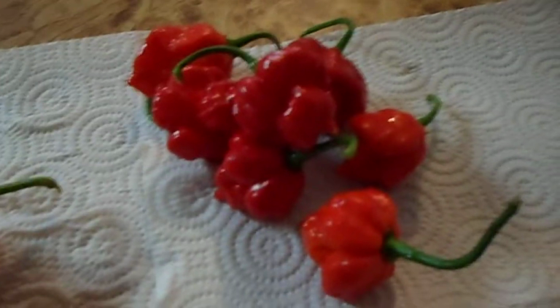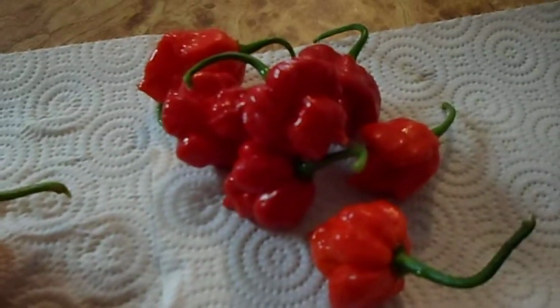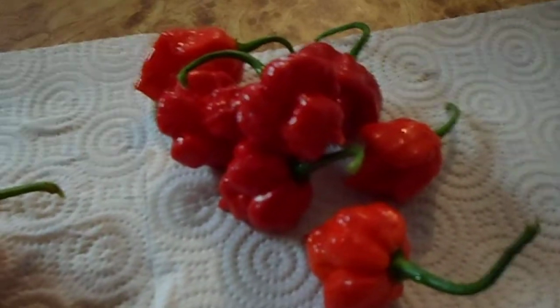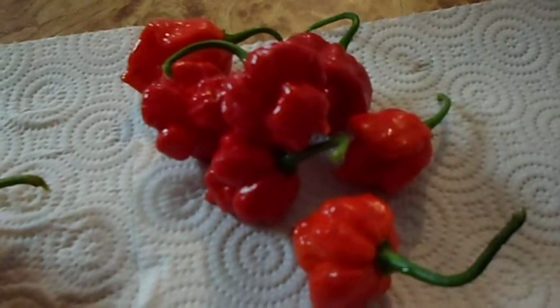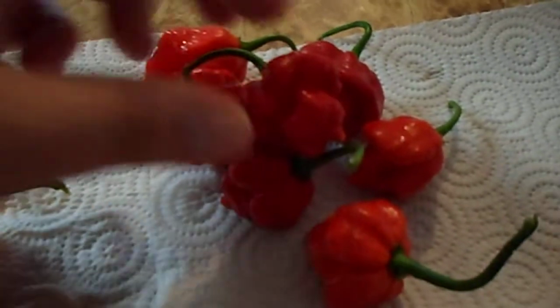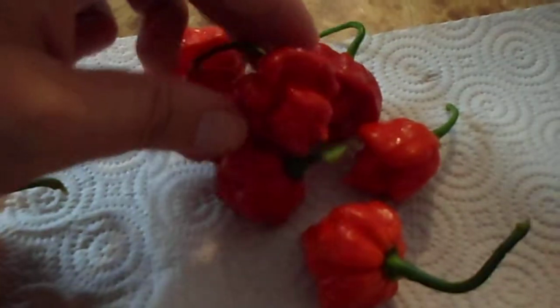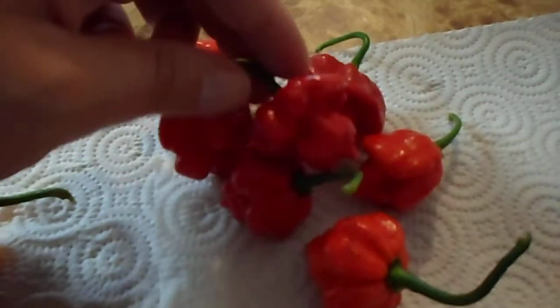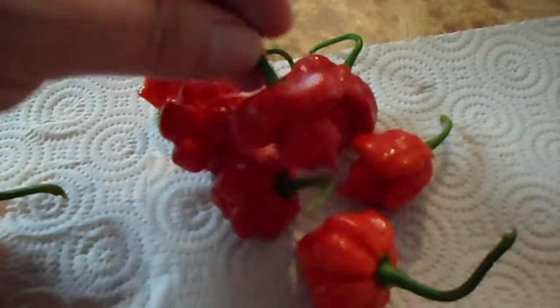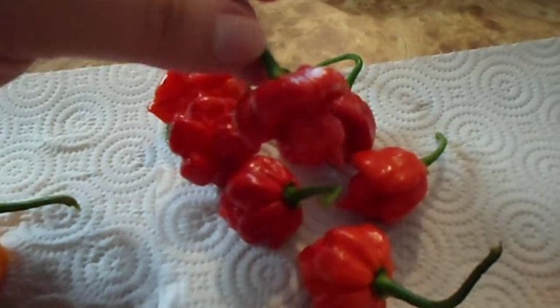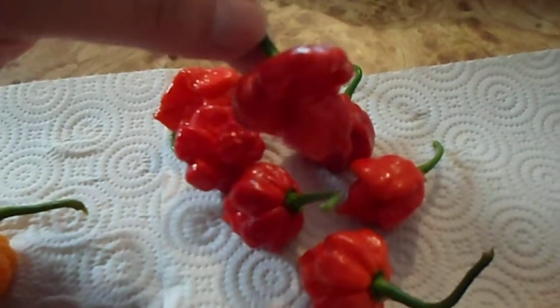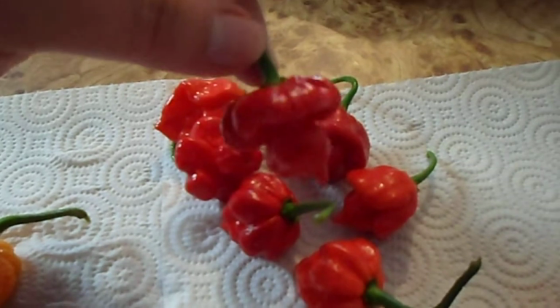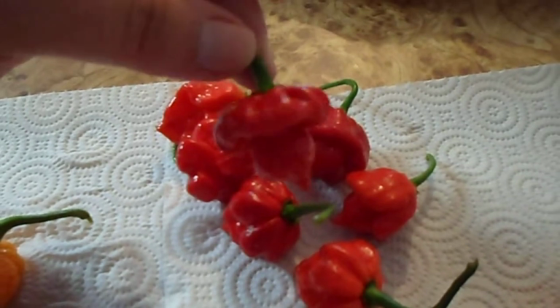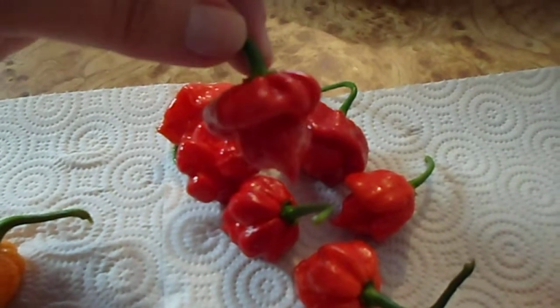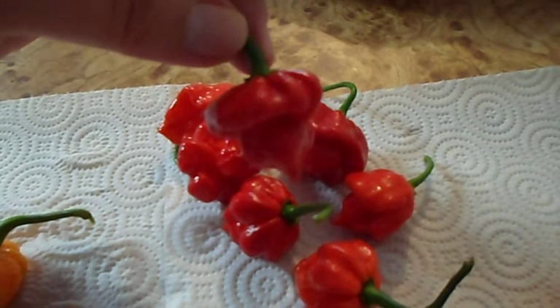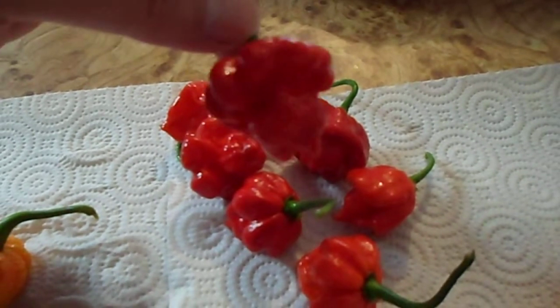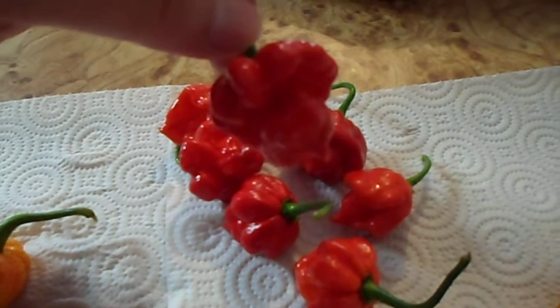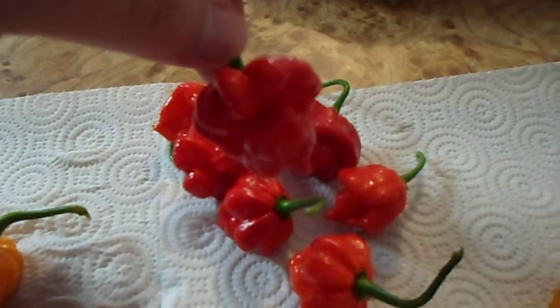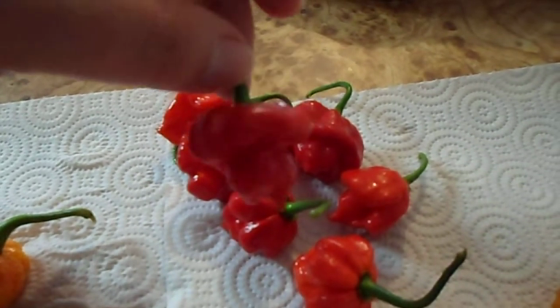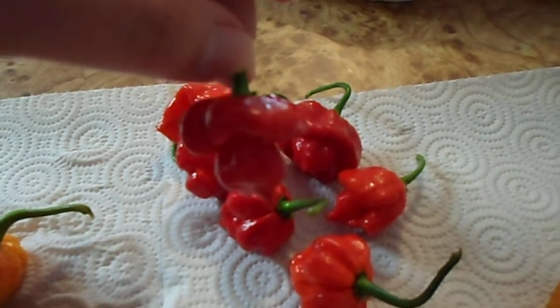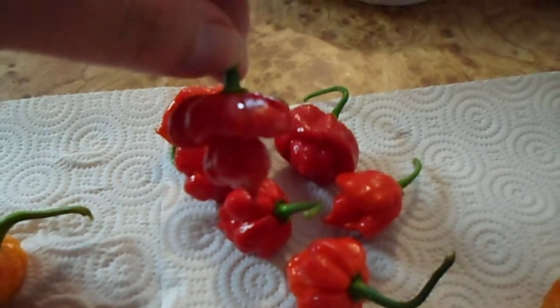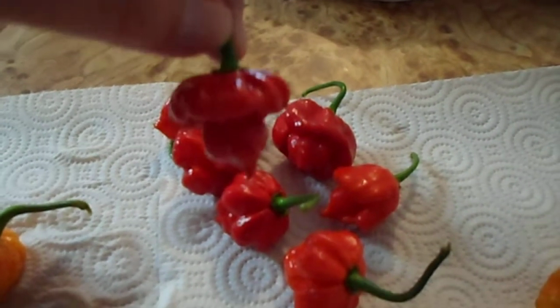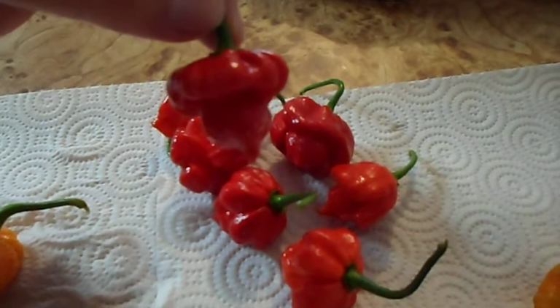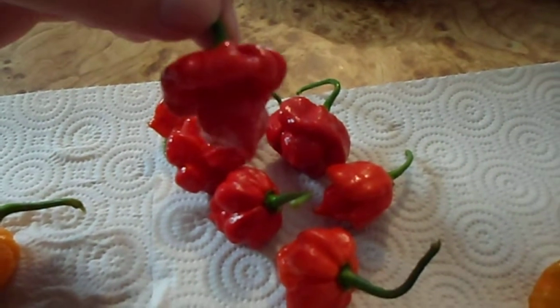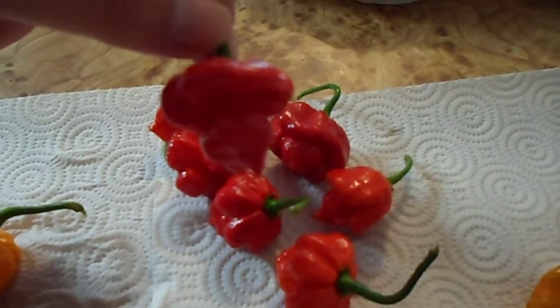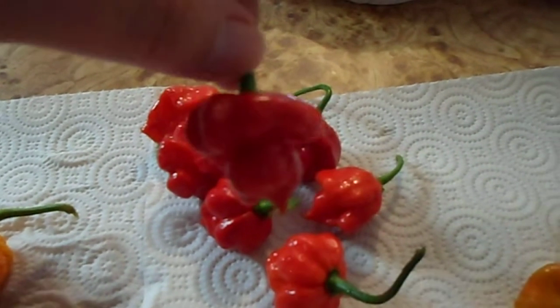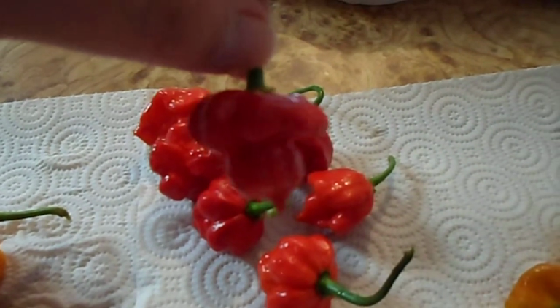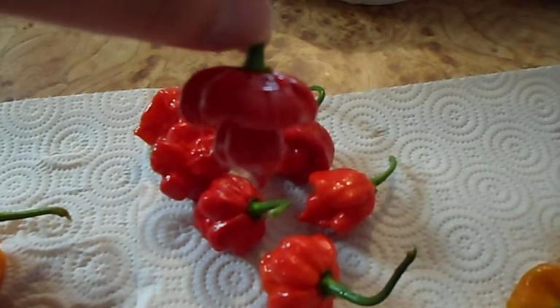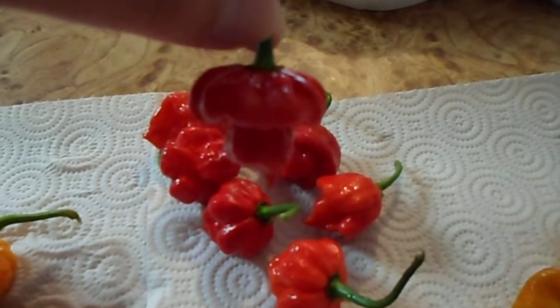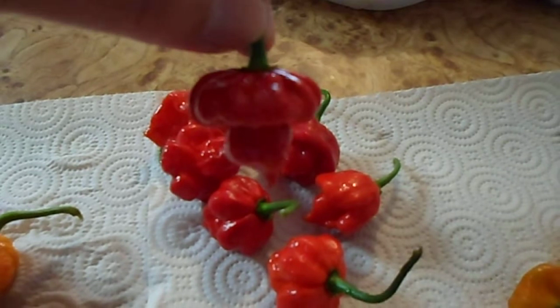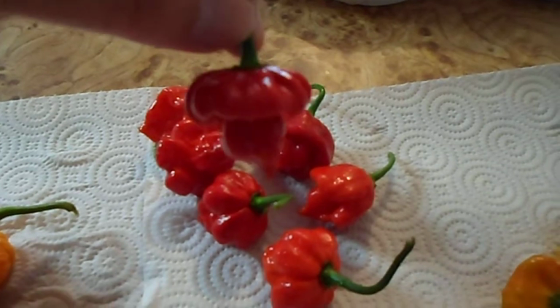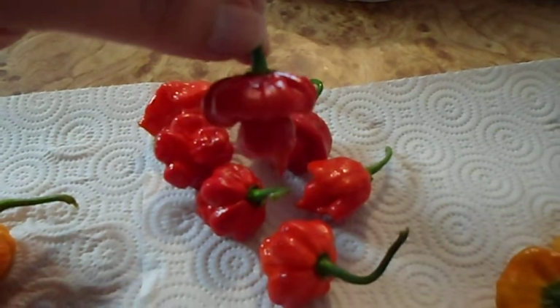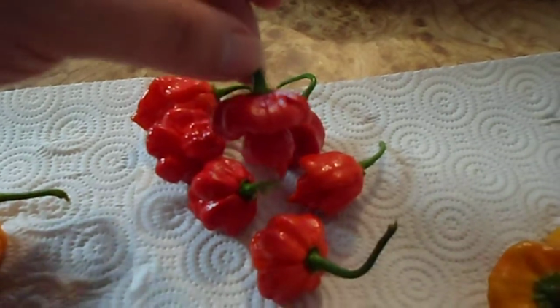These, I believe, are Trinidad Scorpions. This was supposed to be a Moruga from Smokin' Jays, but hey, I can't complain. Look at this pod — that thing is crazy cool.